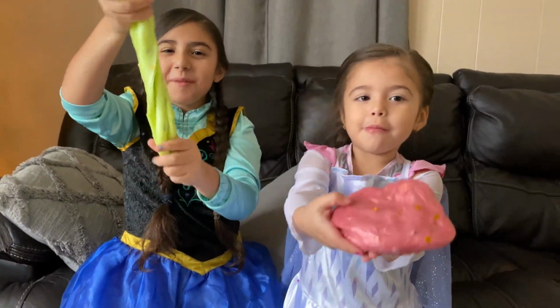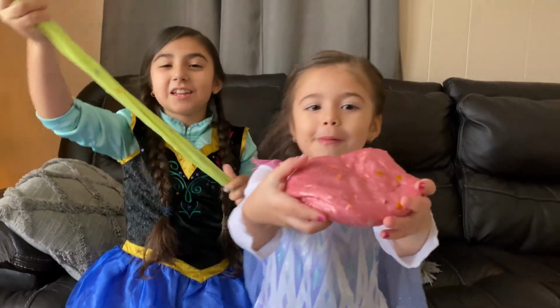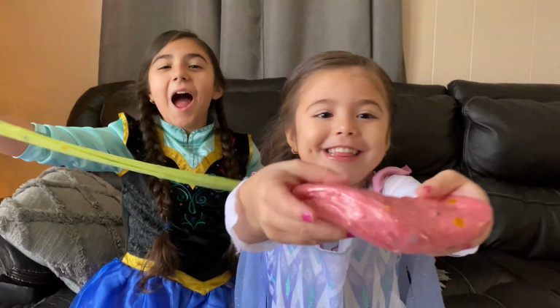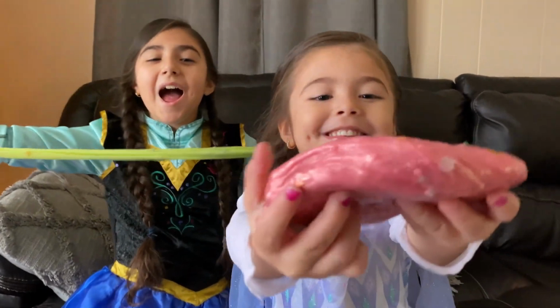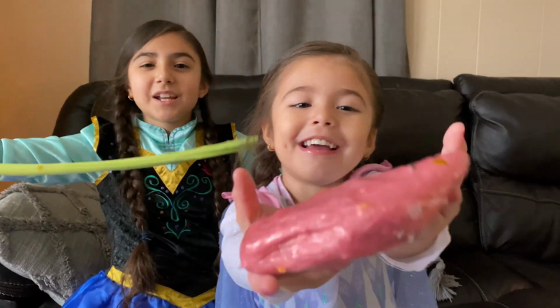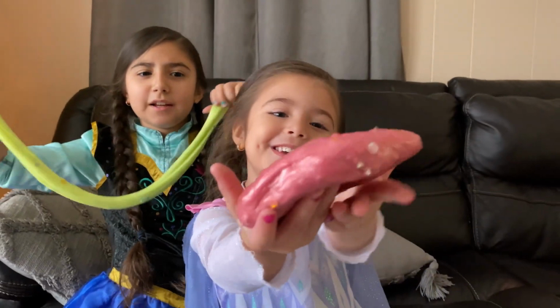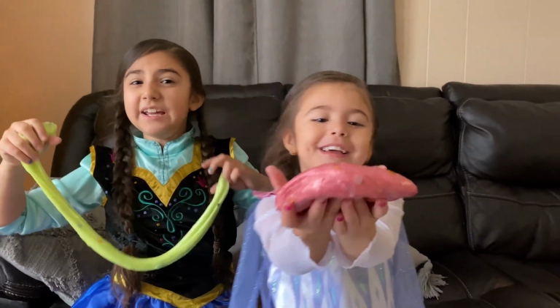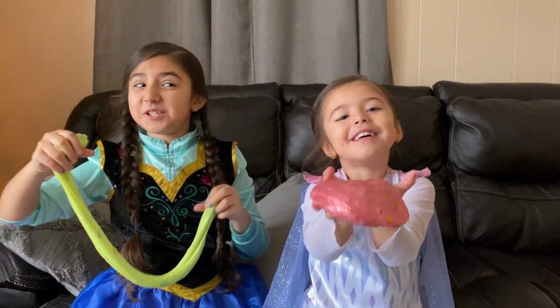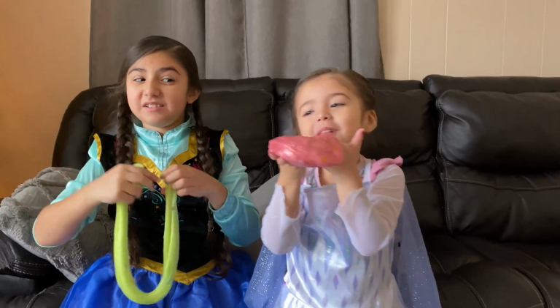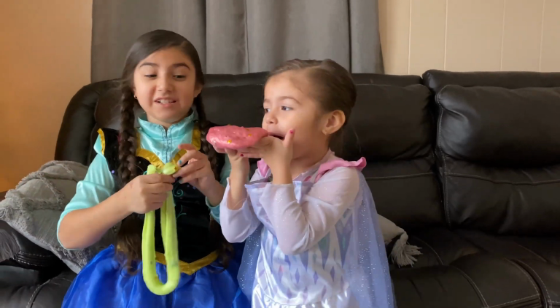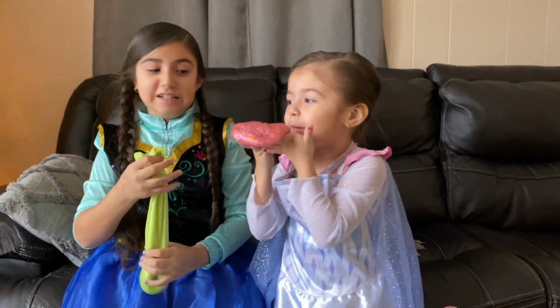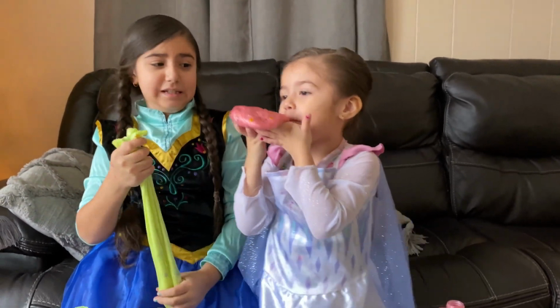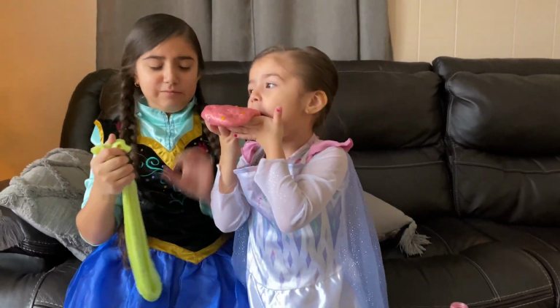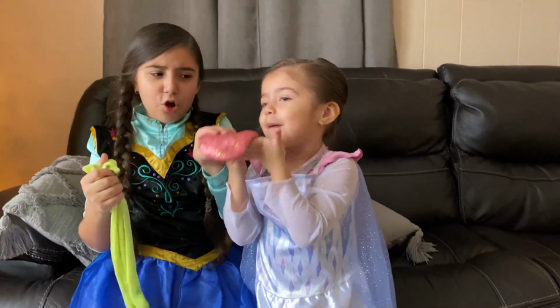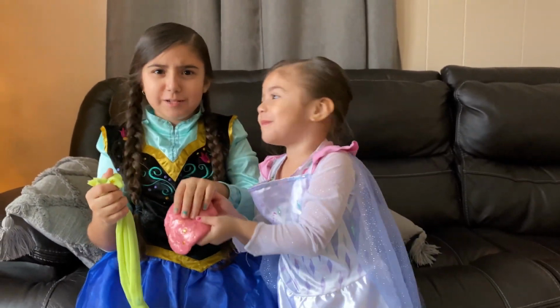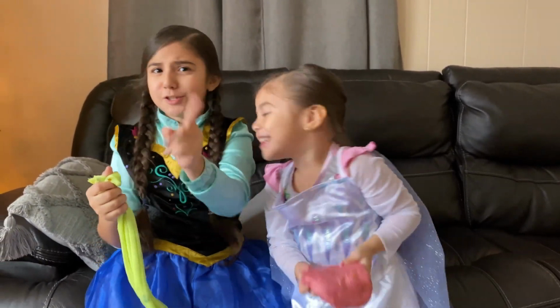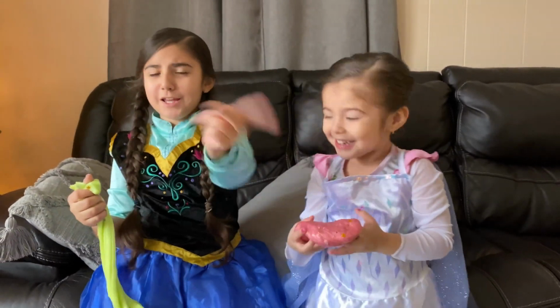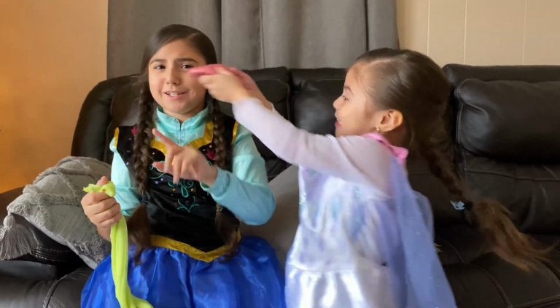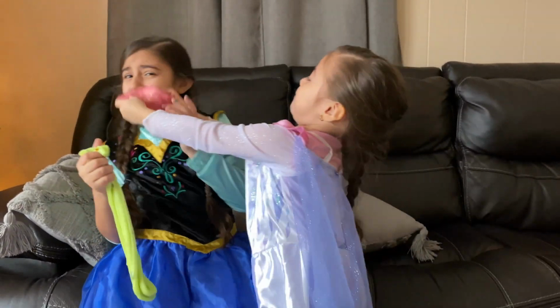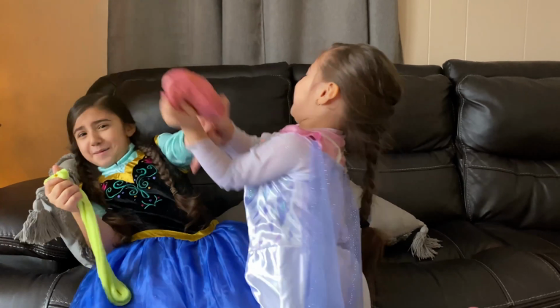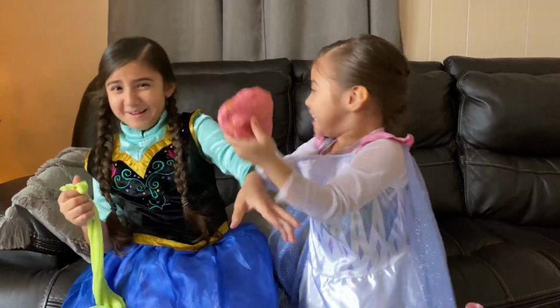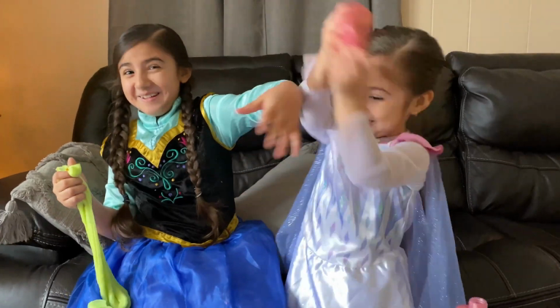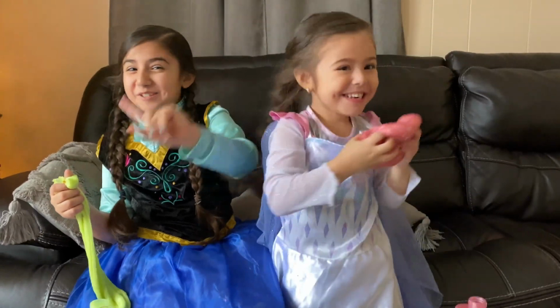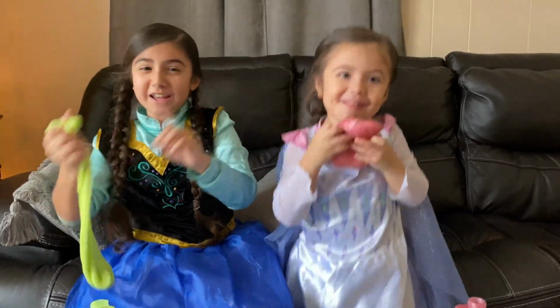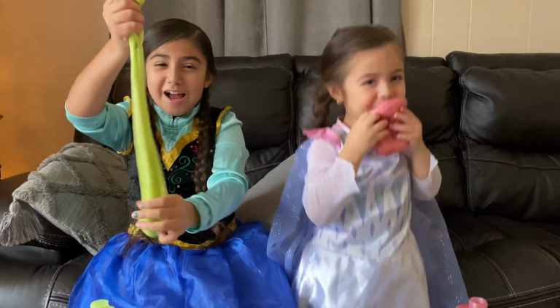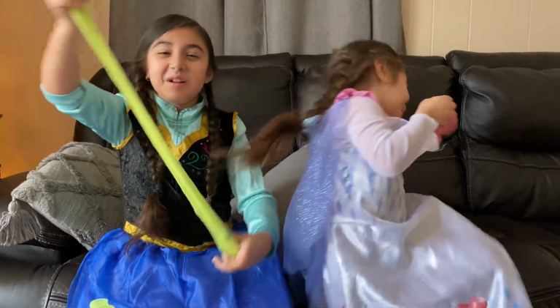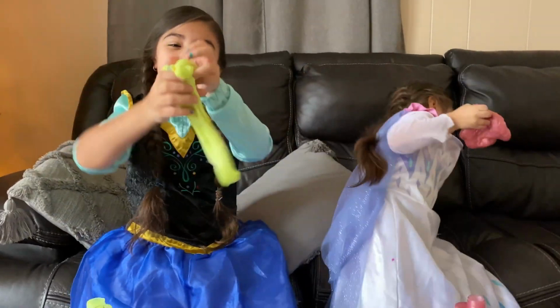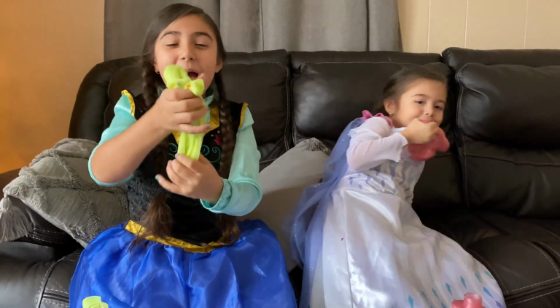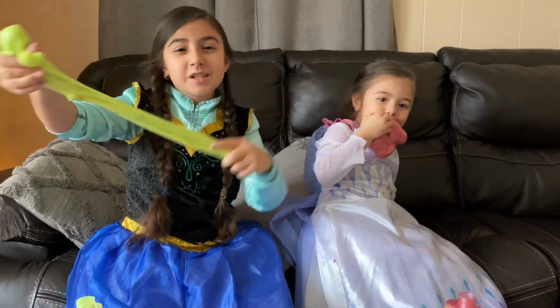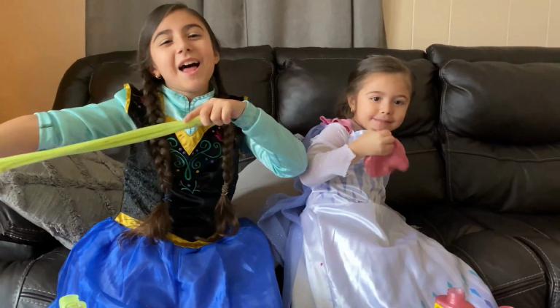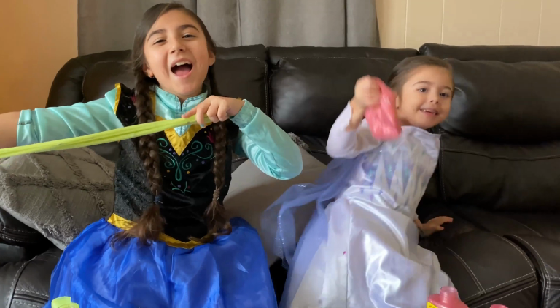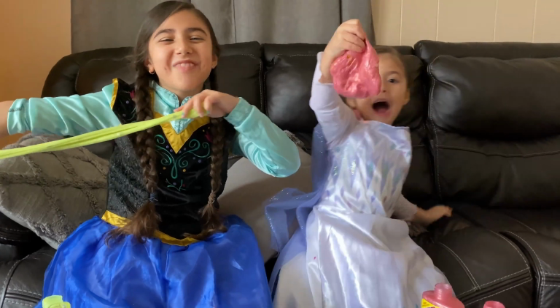Let us make you try! Please do not eat slime! Please do not eat slime! Please do not eat slime! Goodbye, subscribe, and like! Bye!